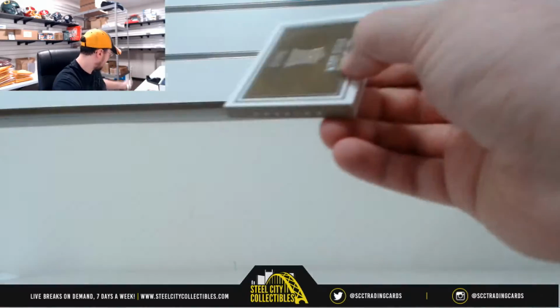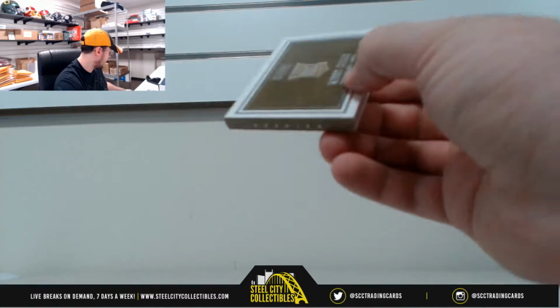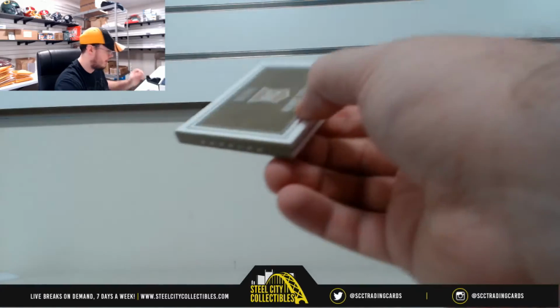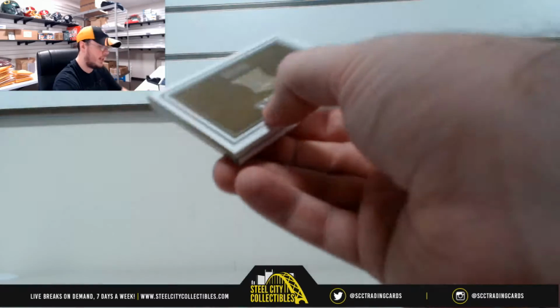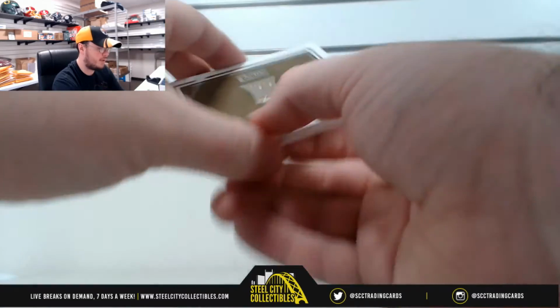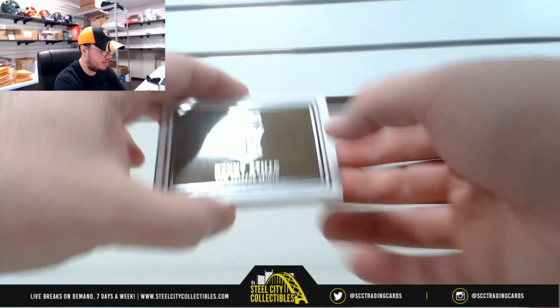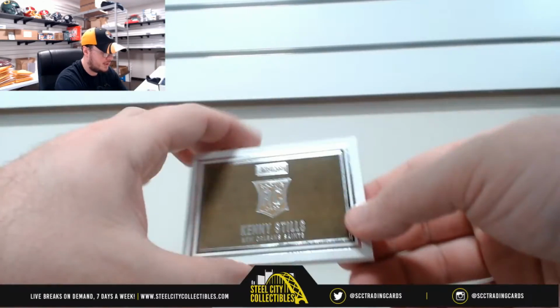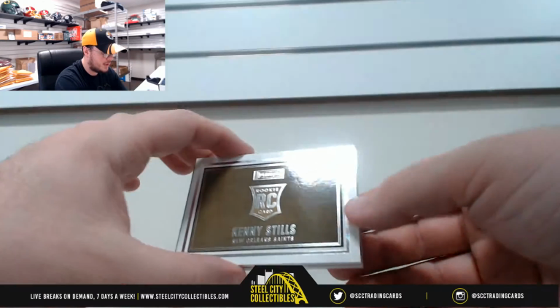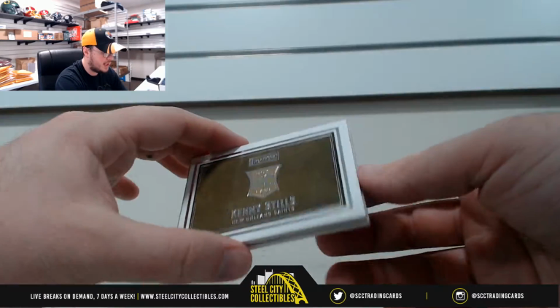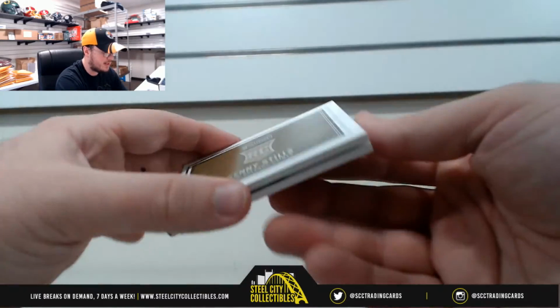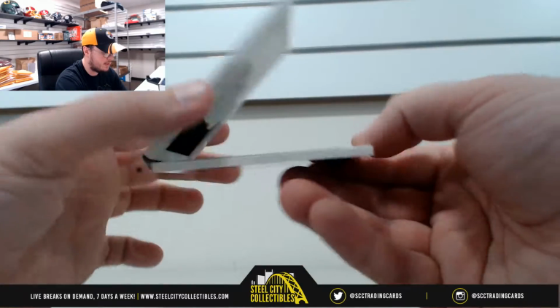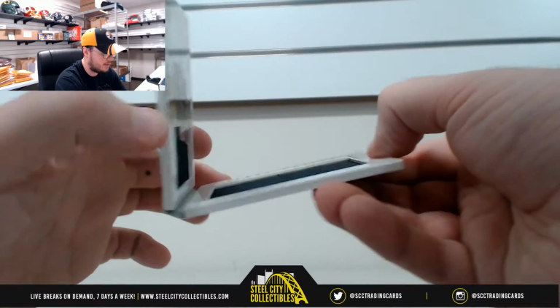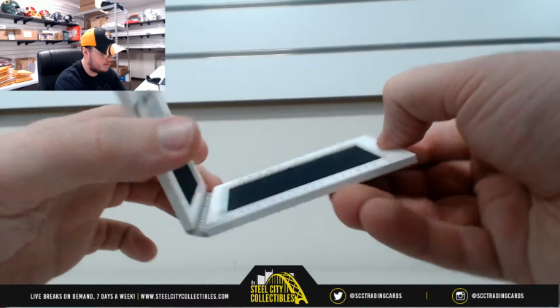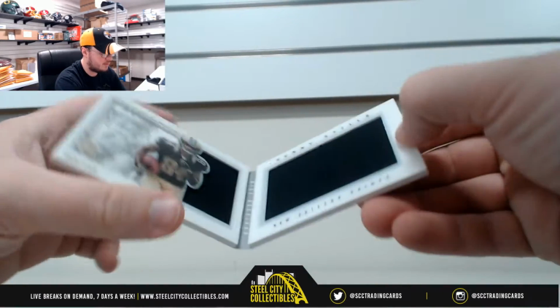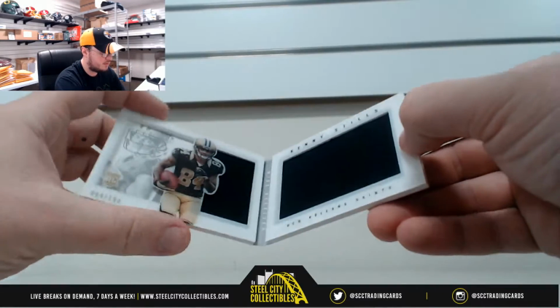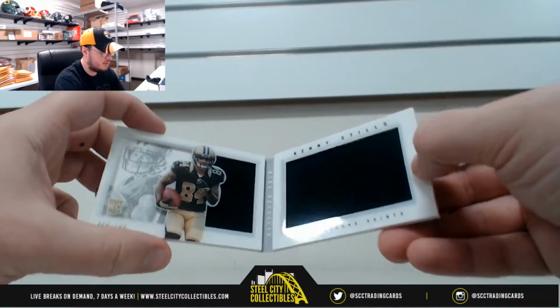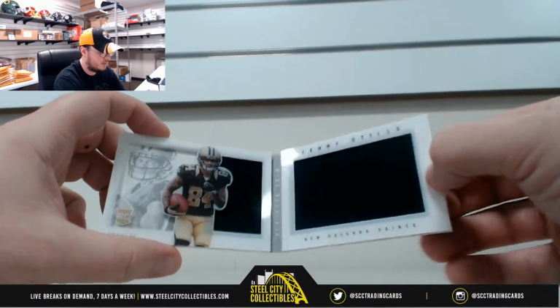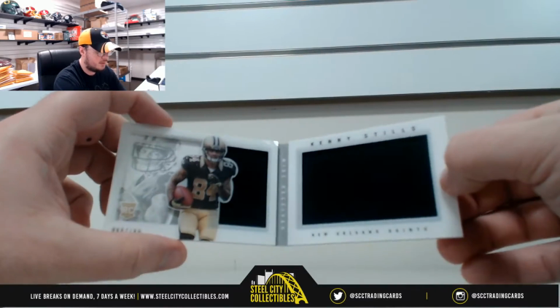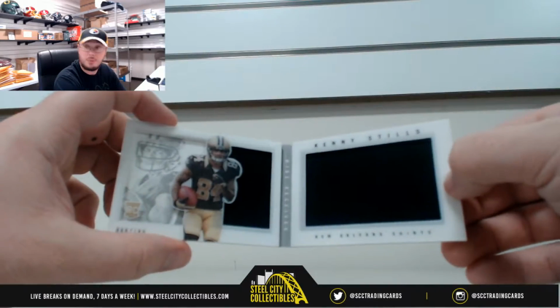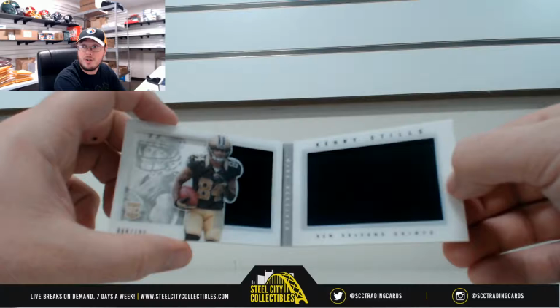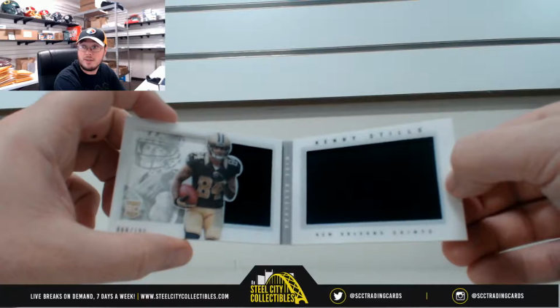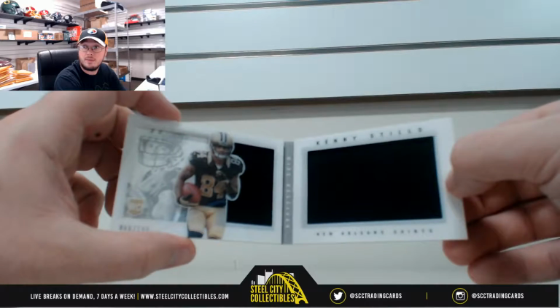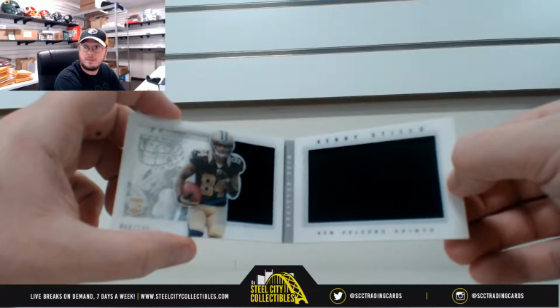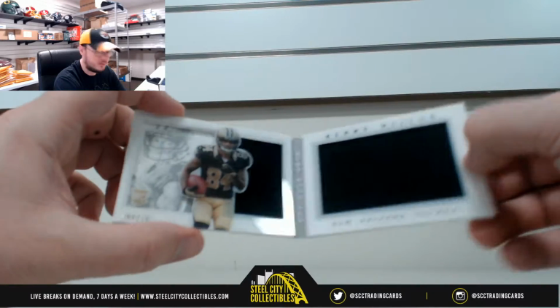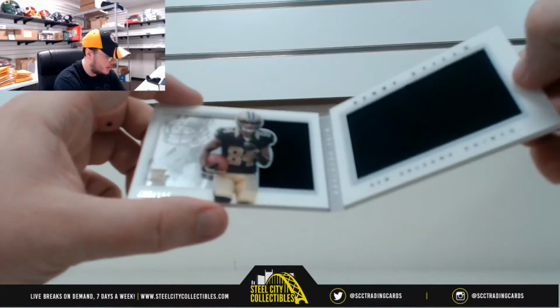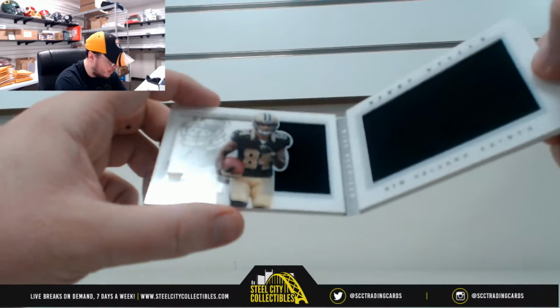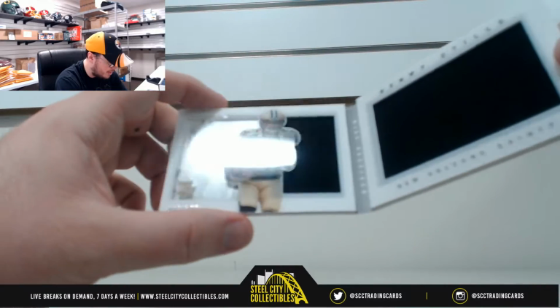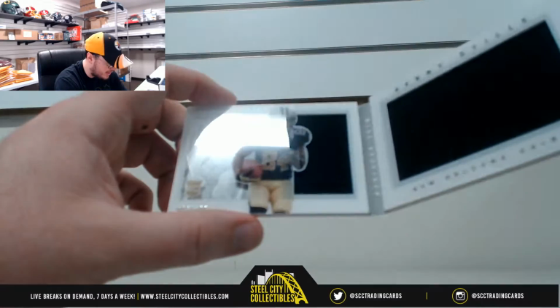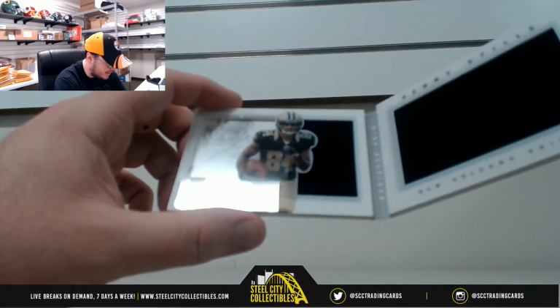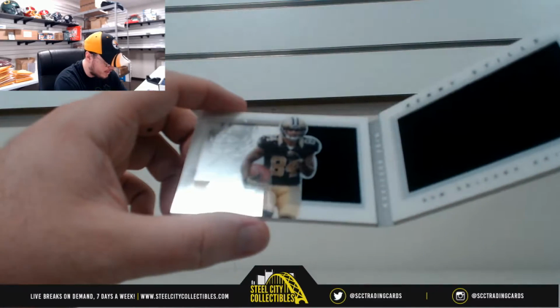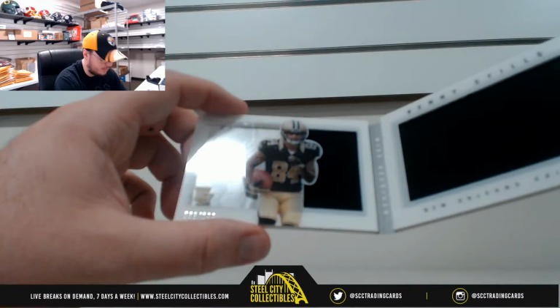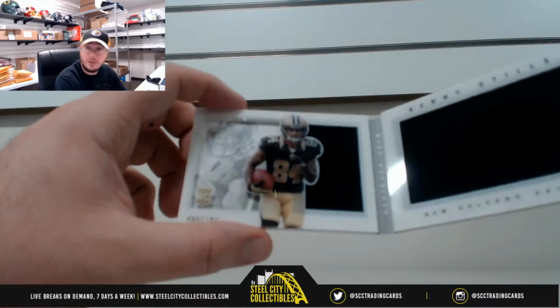And our last one here, Kenny Stills. Double jersey there. That one is number 66 of 199.